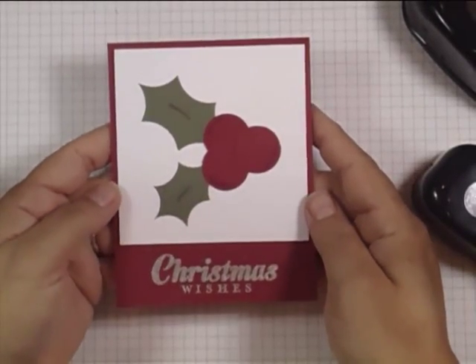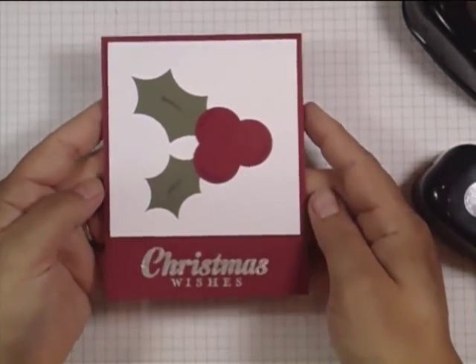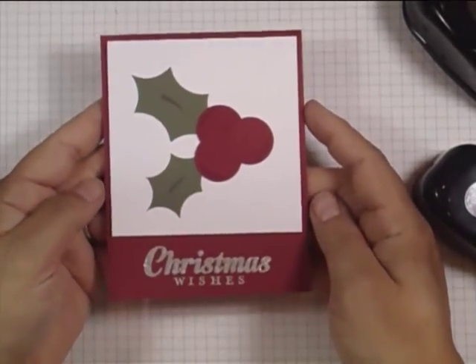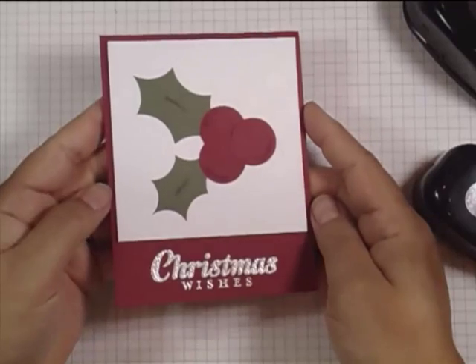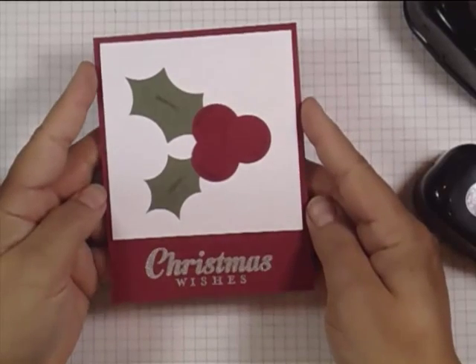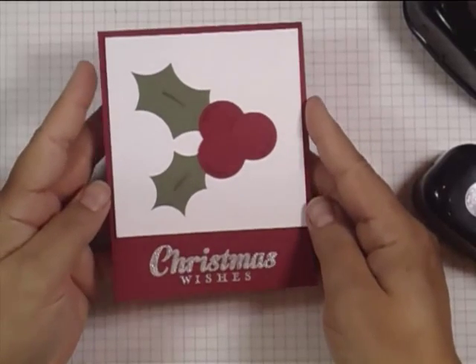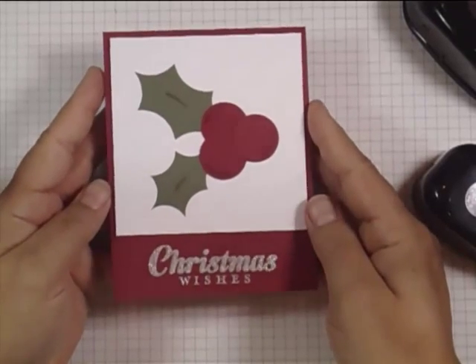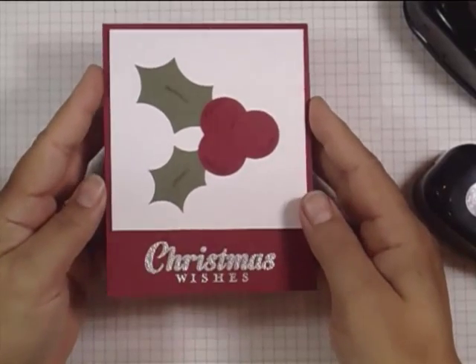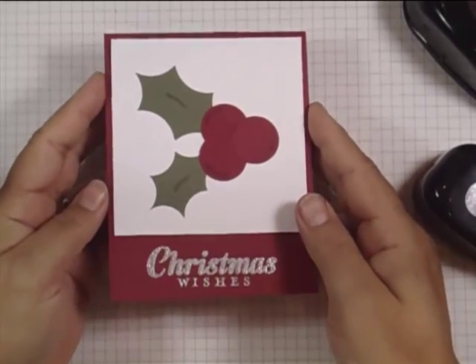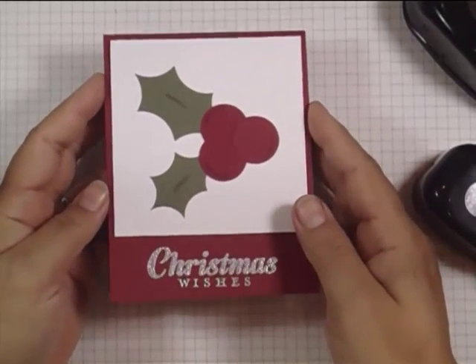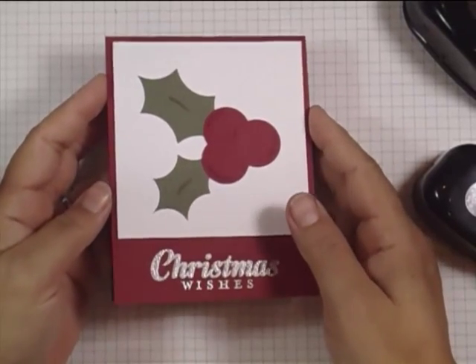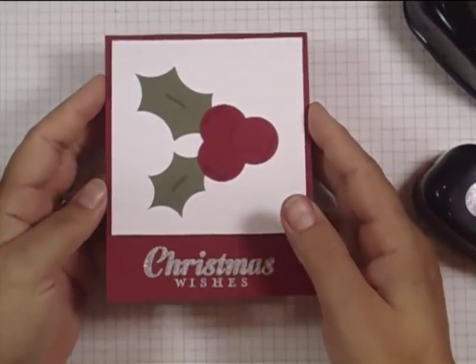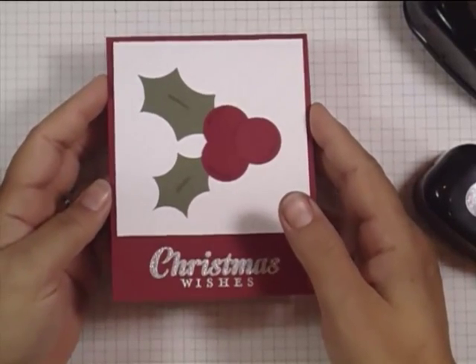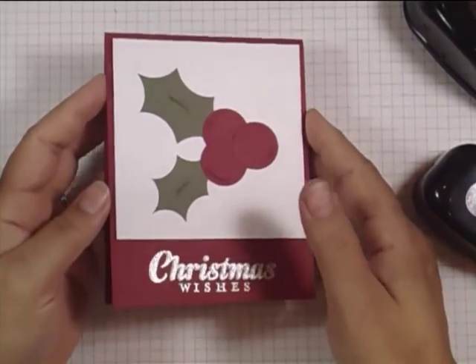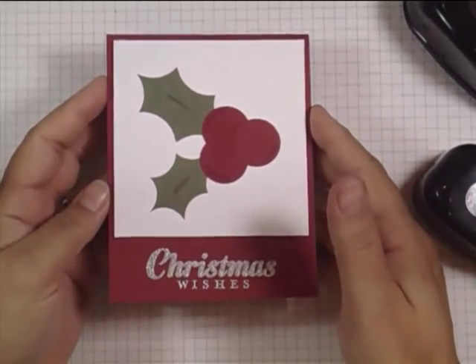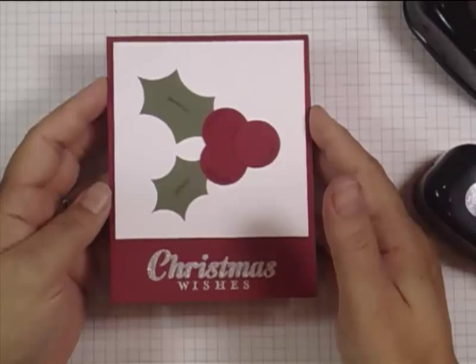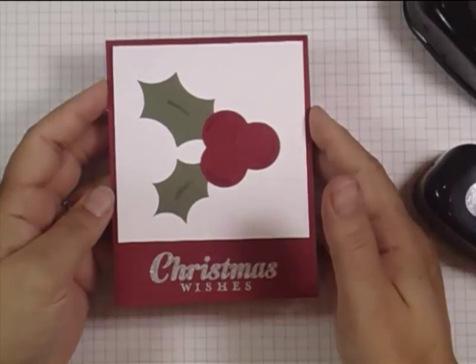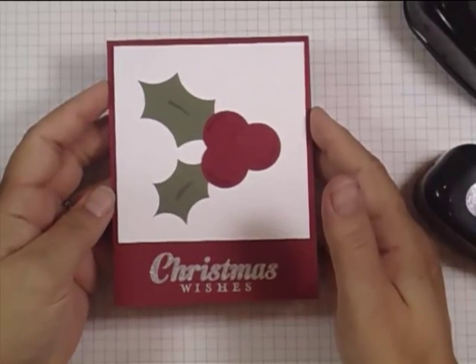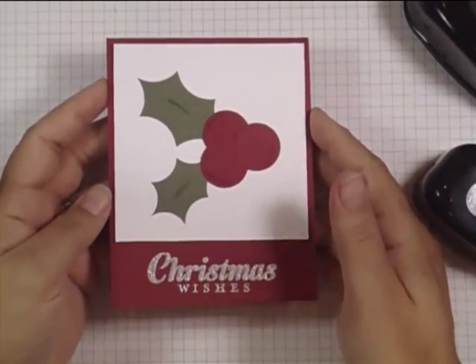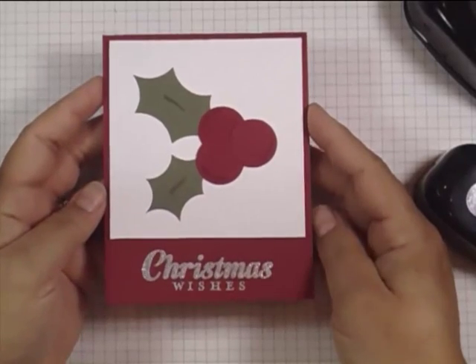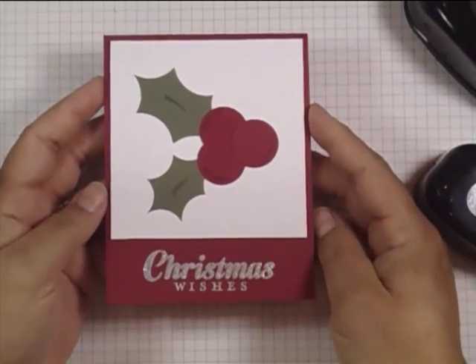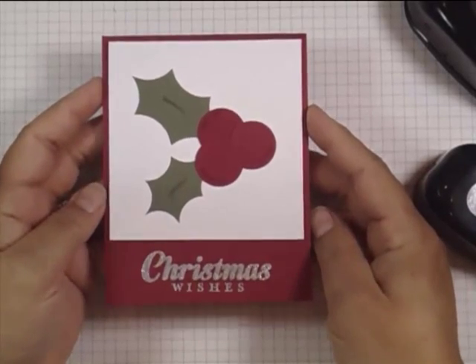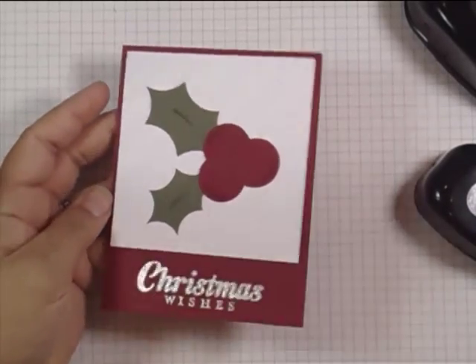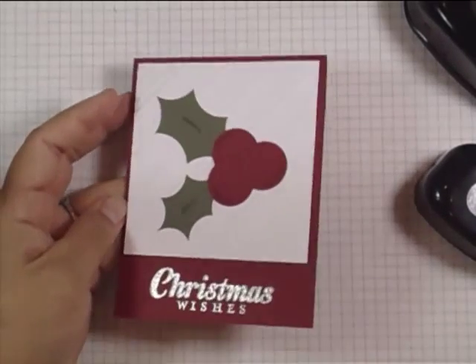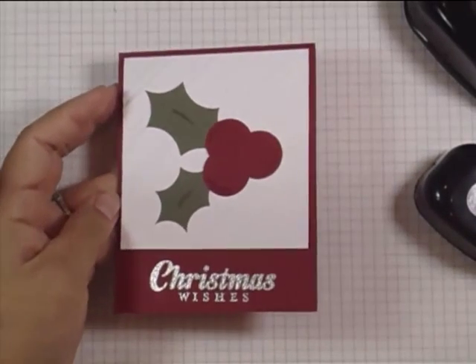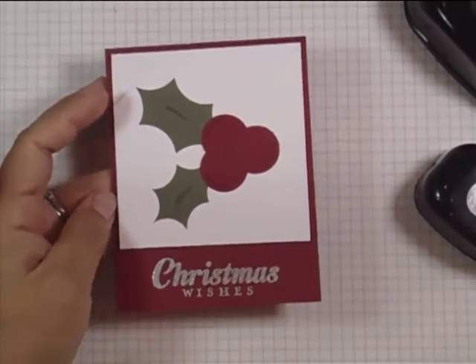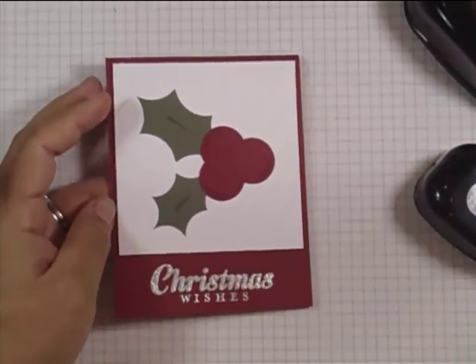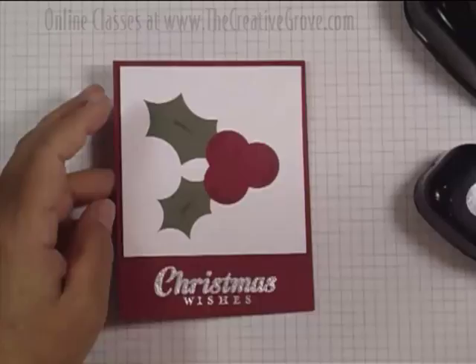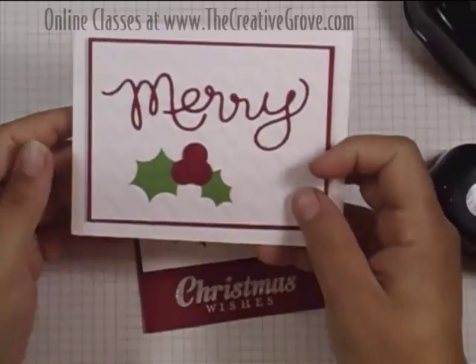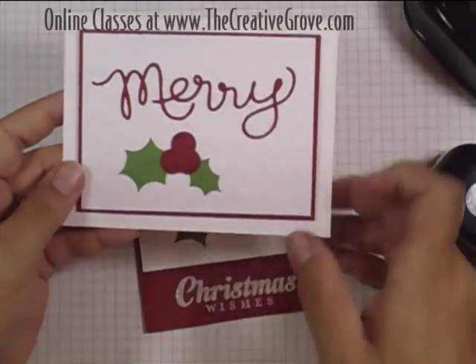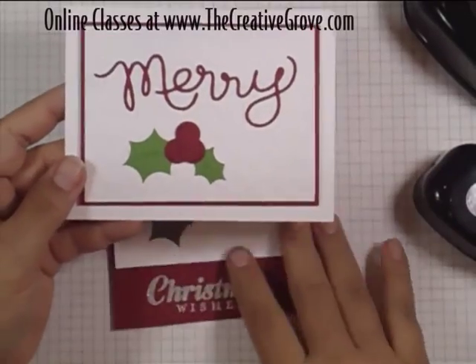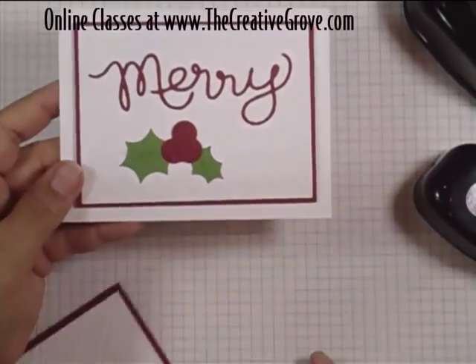Quick, easy. And what's nice about it is you can make holly leaves whatever size you want. Just experiment with all the circle punches that you have. And here is another card with some smaller leaves.